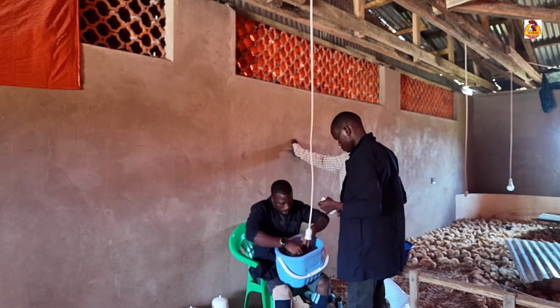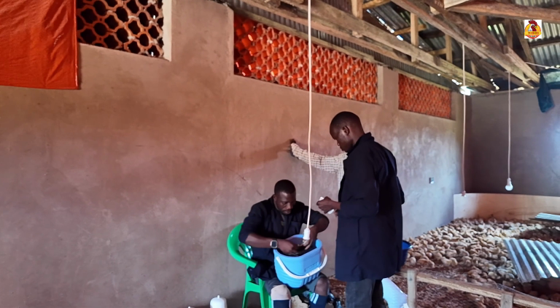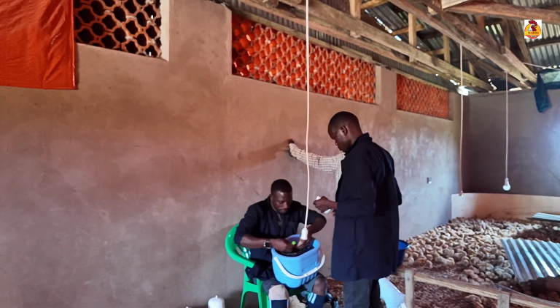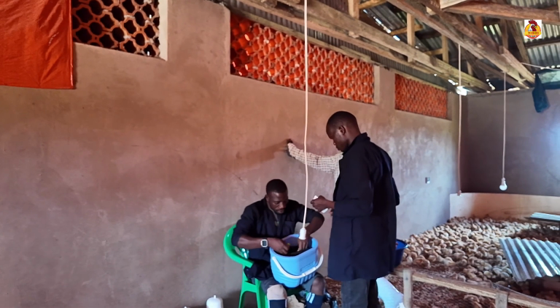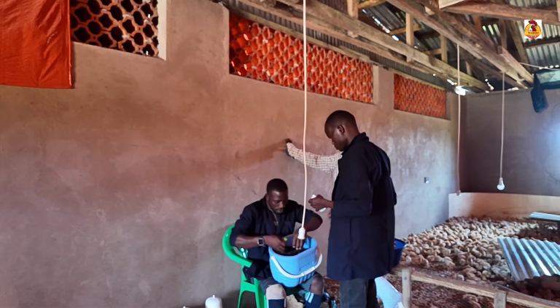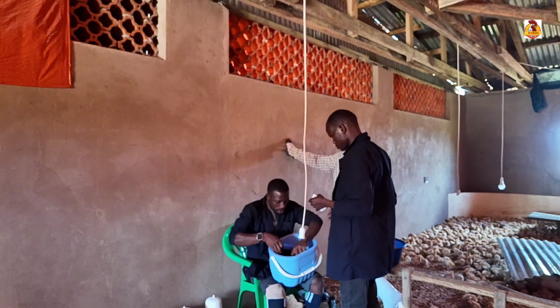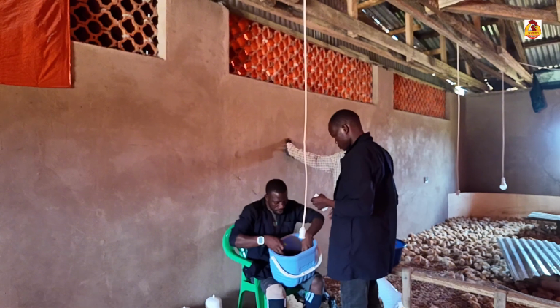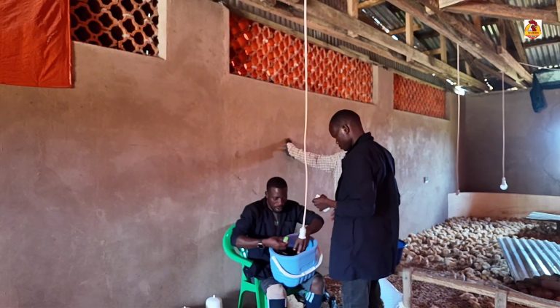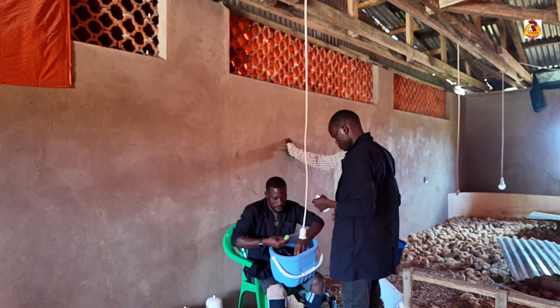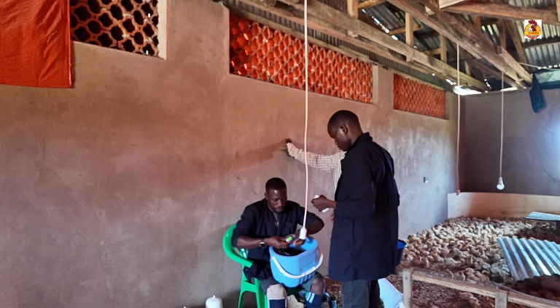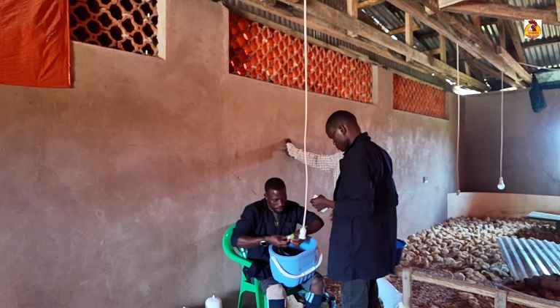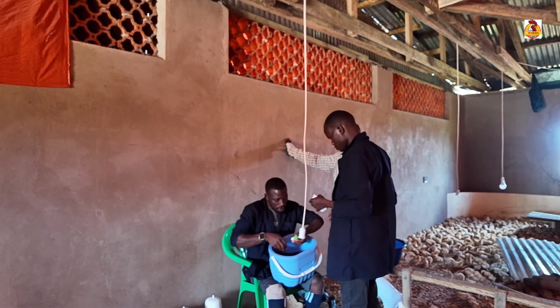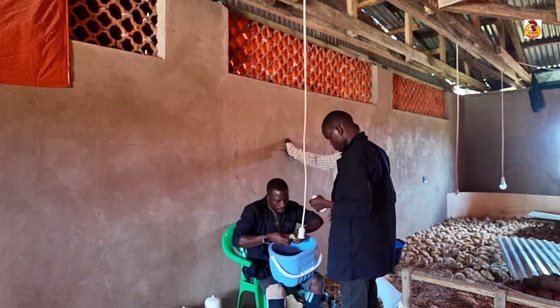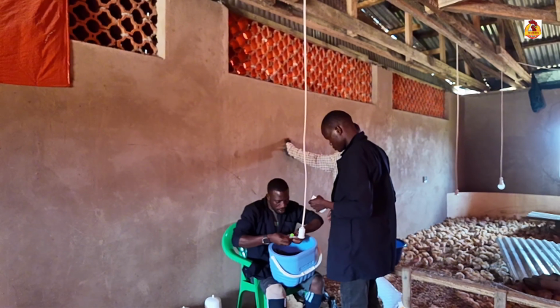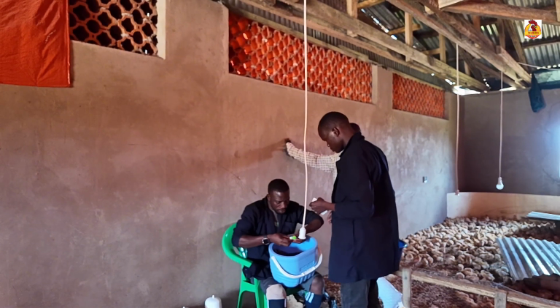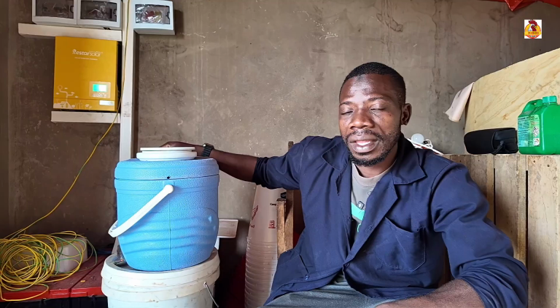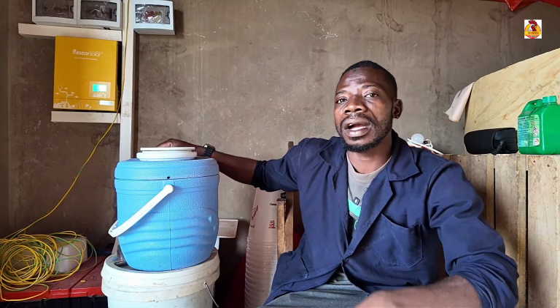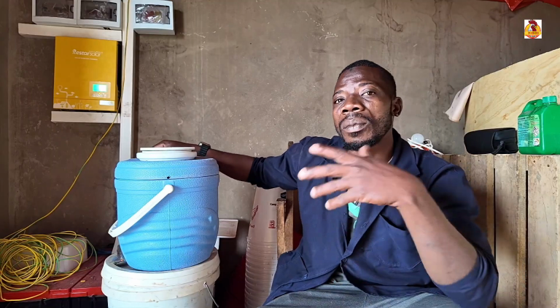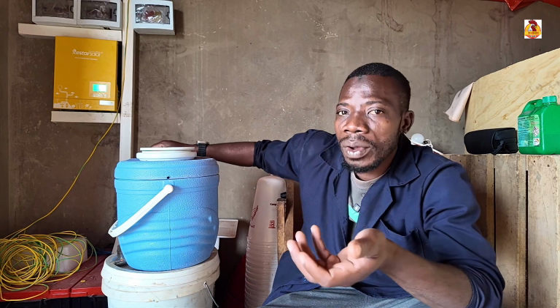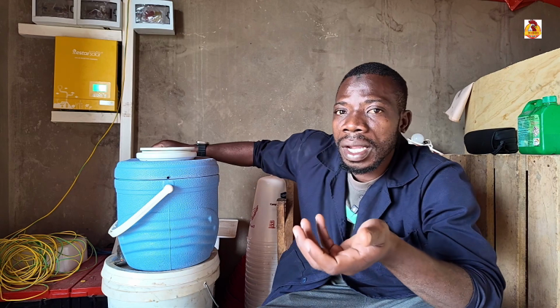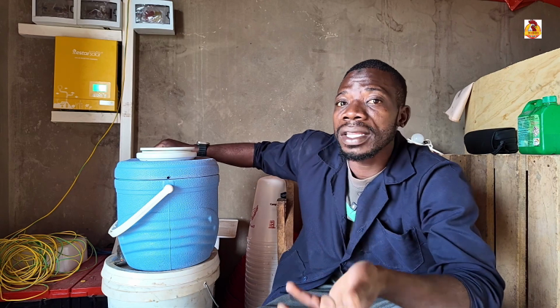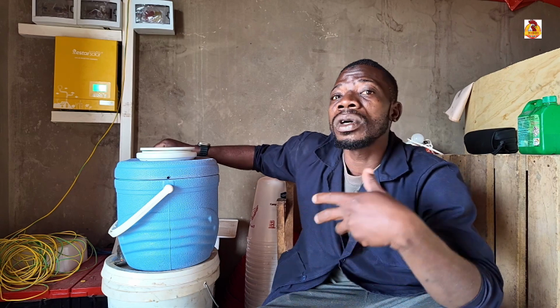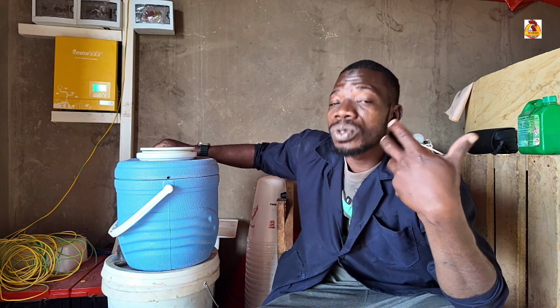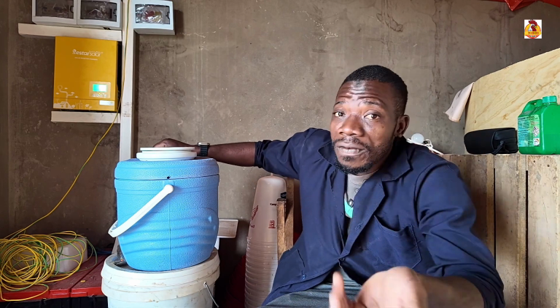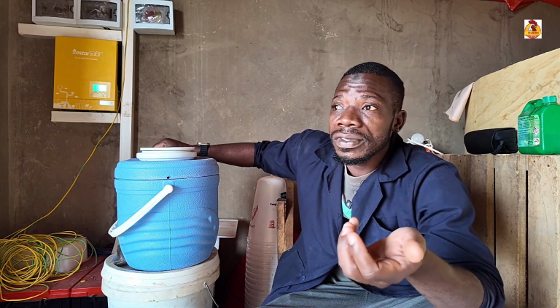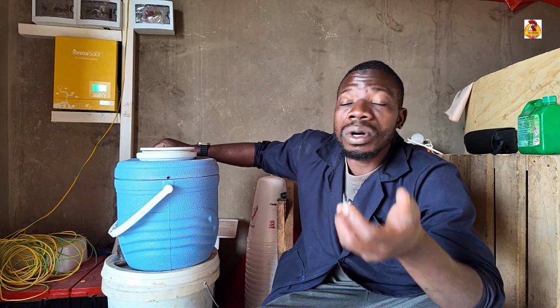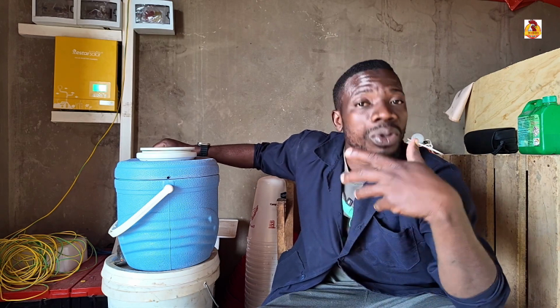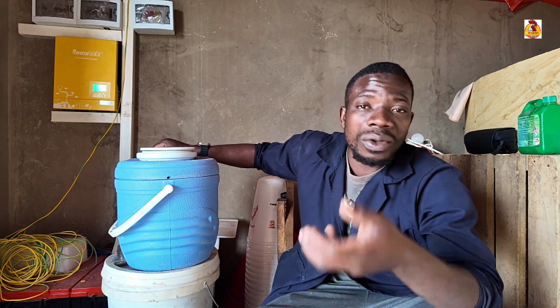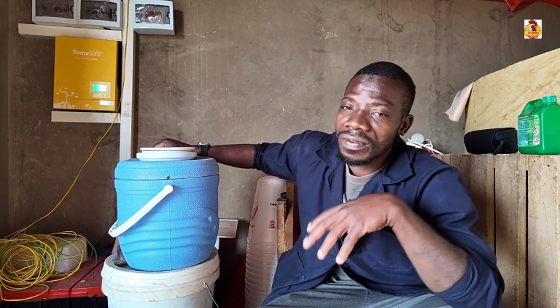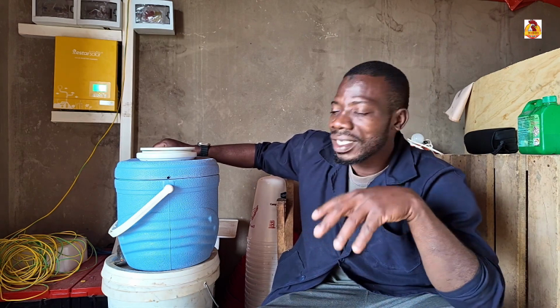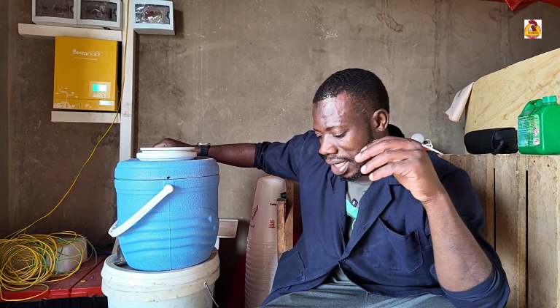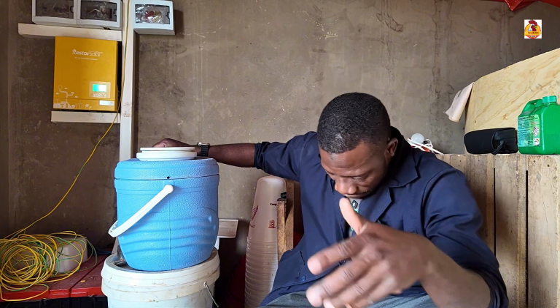Make sure we get enough ice — that will be enough for us to carry these vaccines from where we're buying them to our farms or to where we're going to vaccinate.